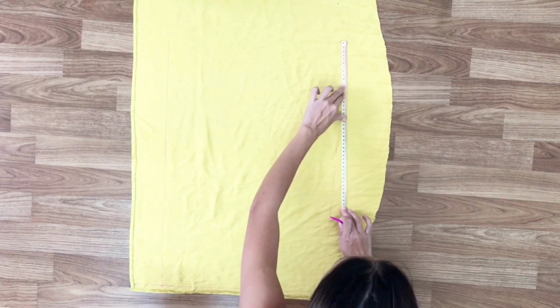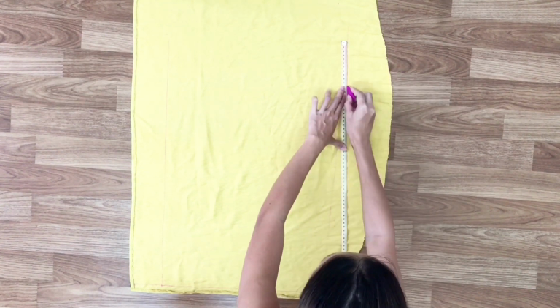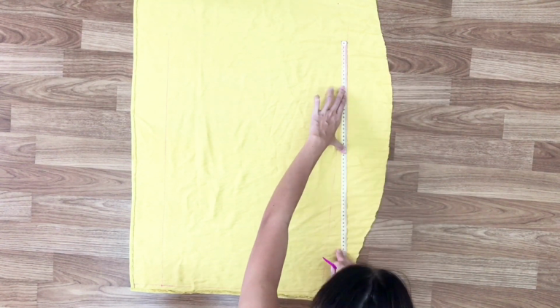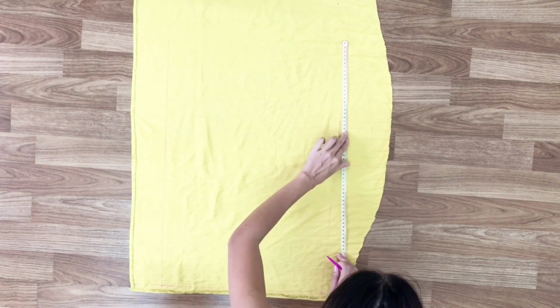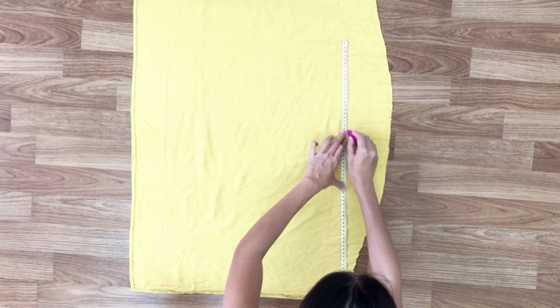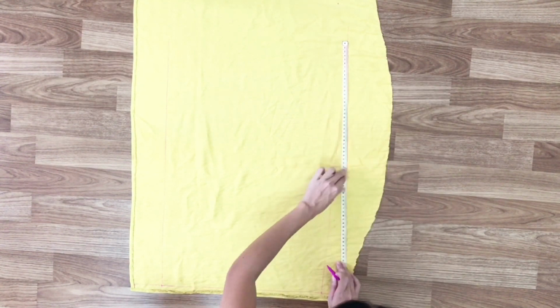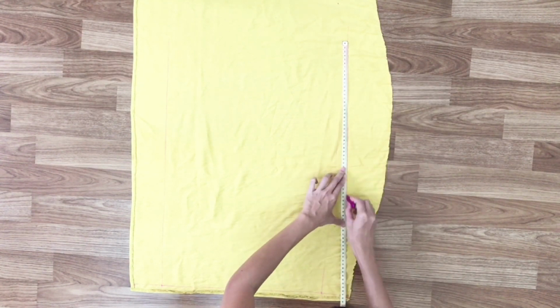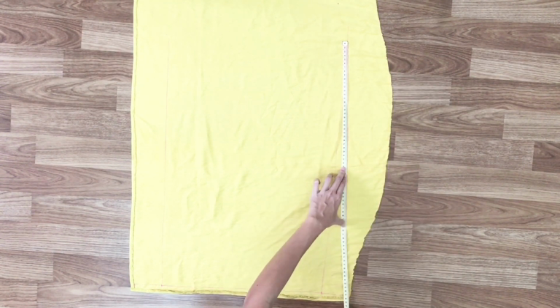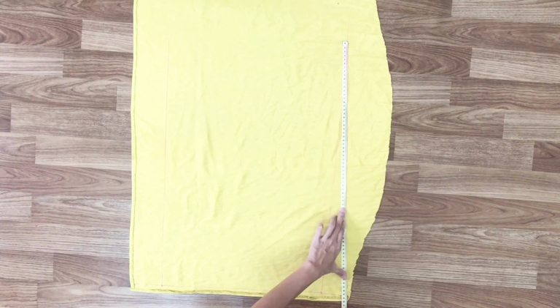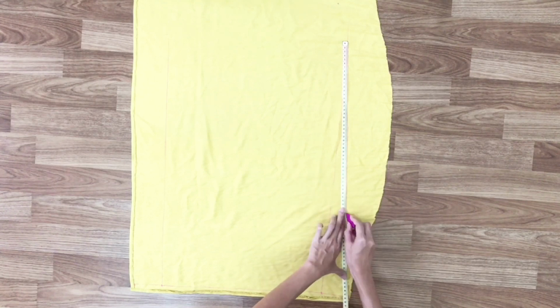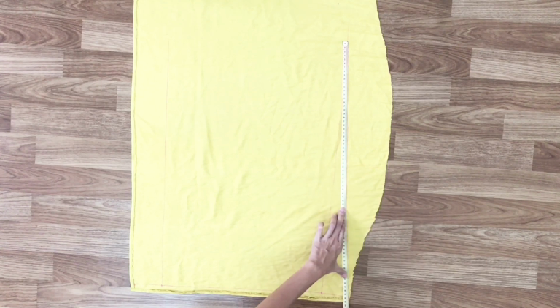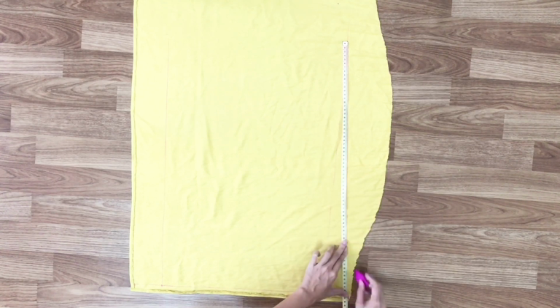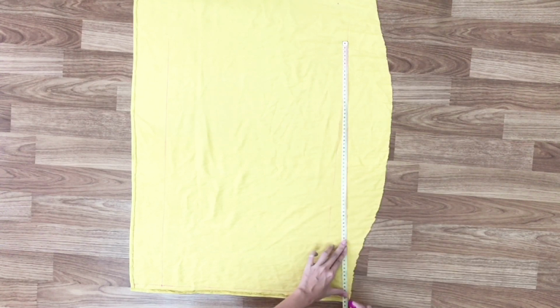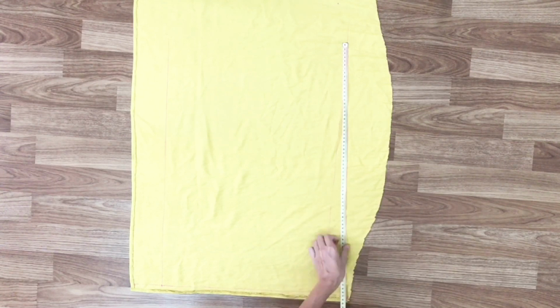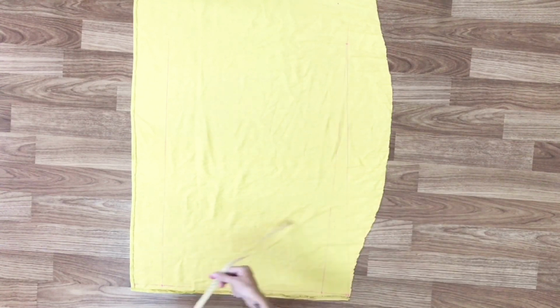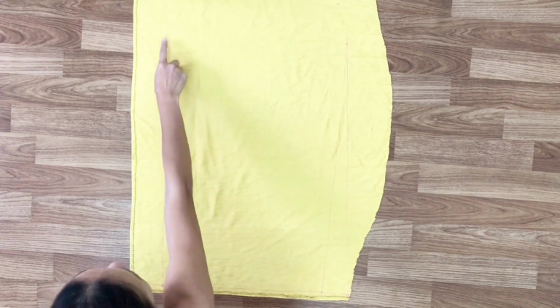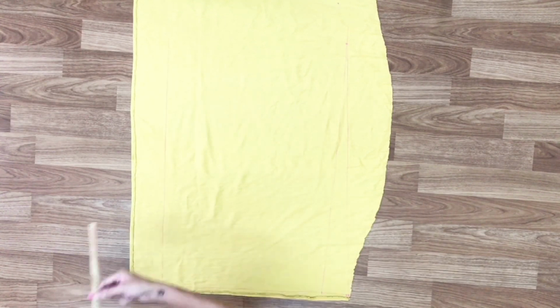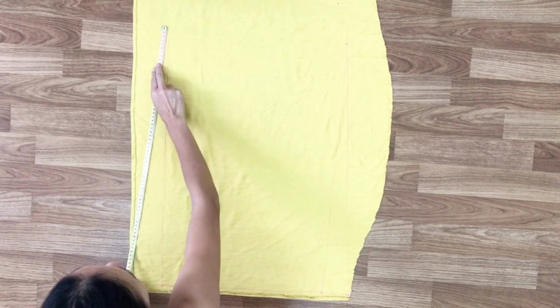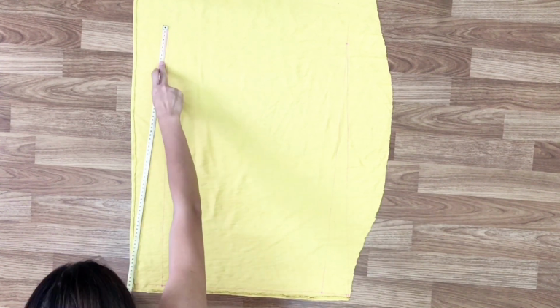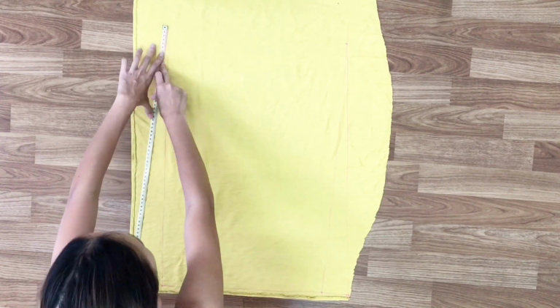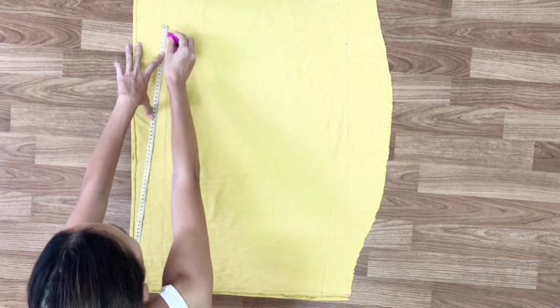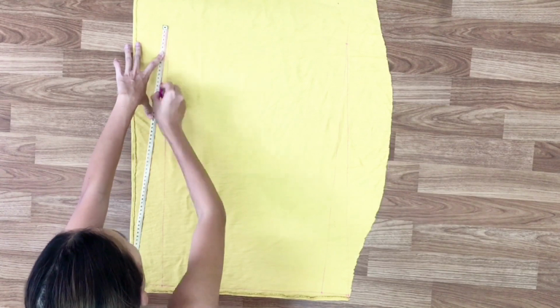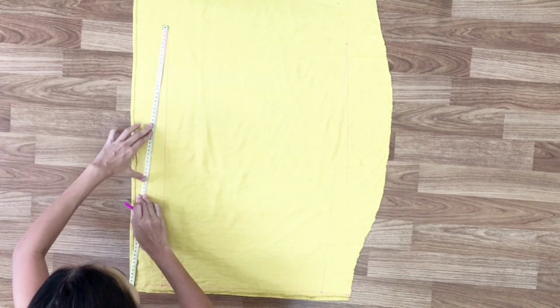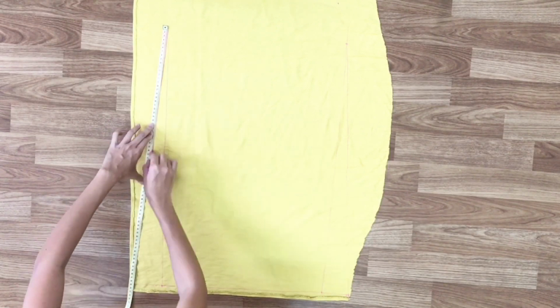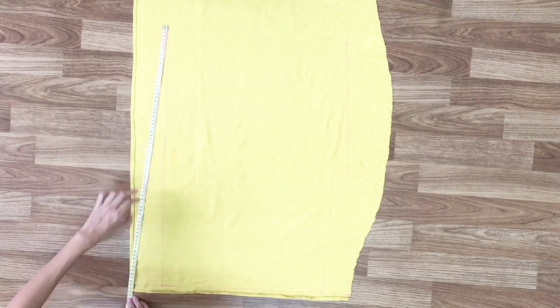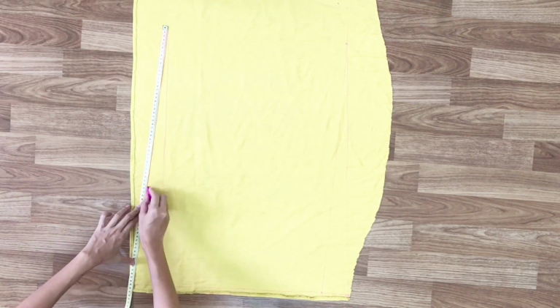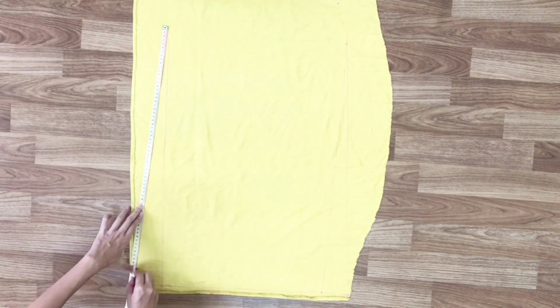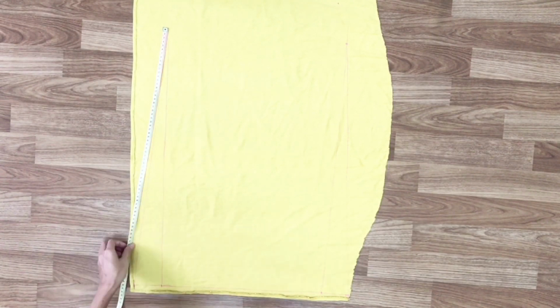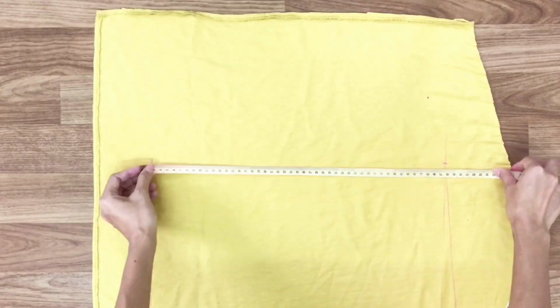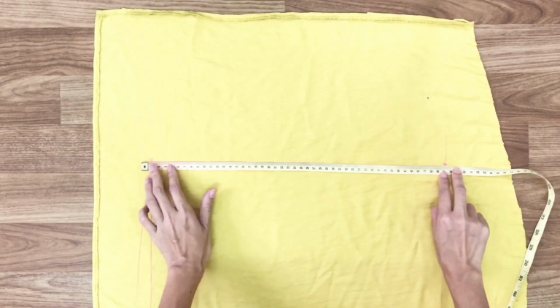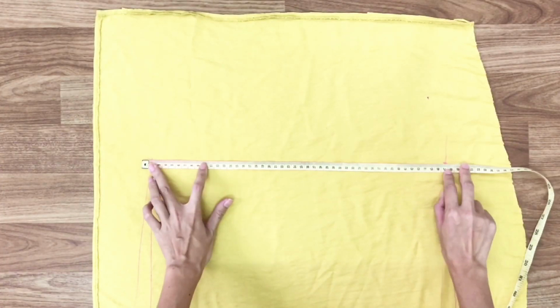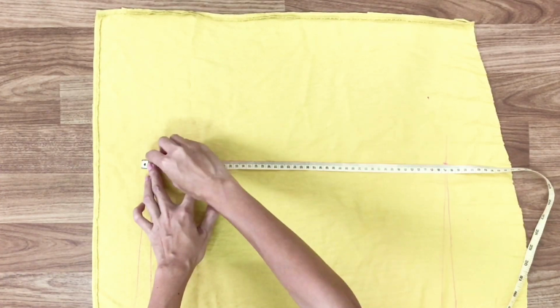After that, I draw the line the same way to connect the top right to the bottom right and the top left to the bottom left, so I will have the same piece as what I did to the back of the slip dress.